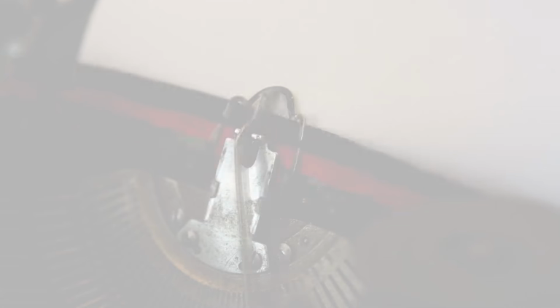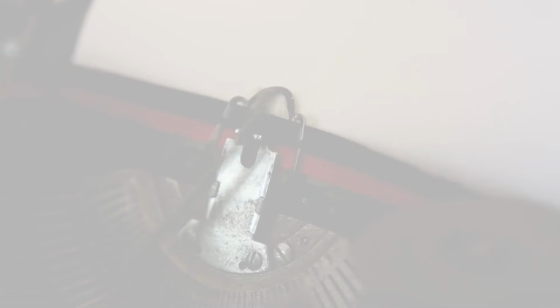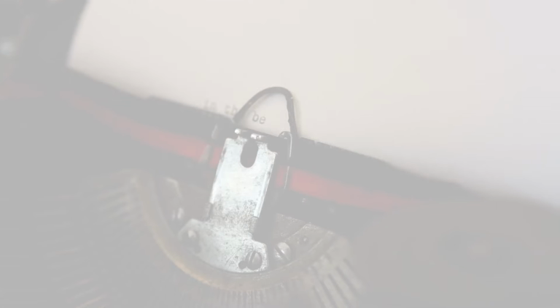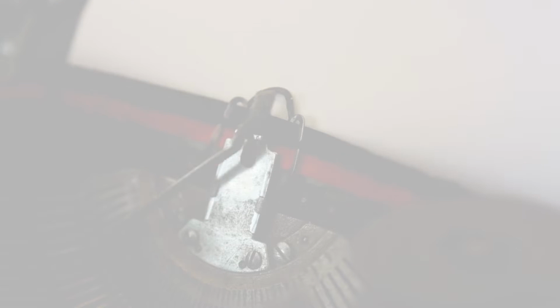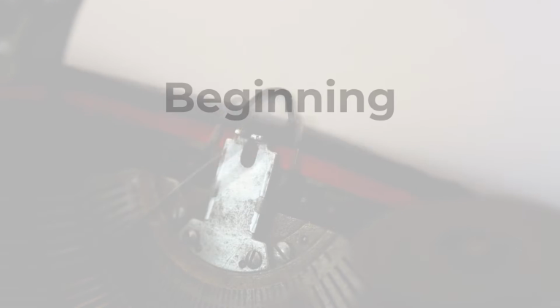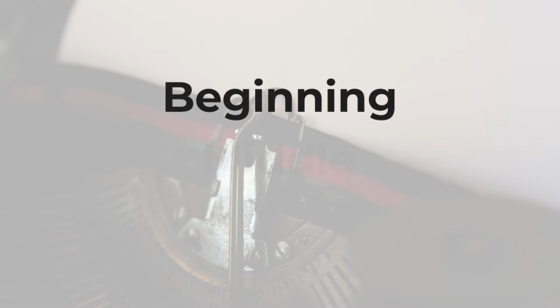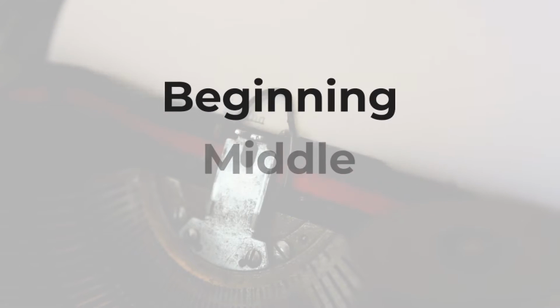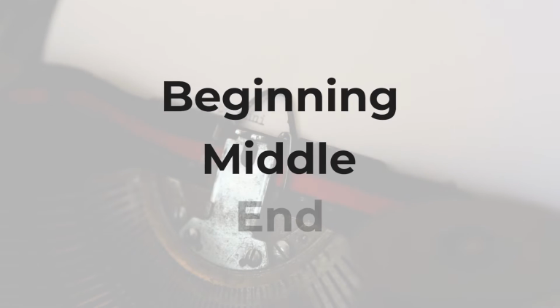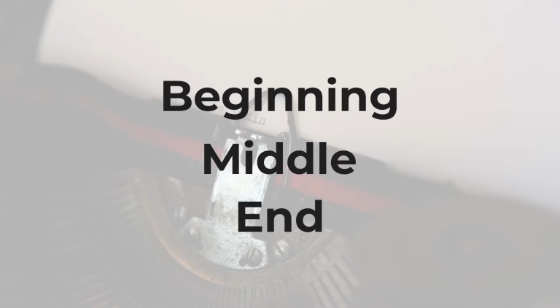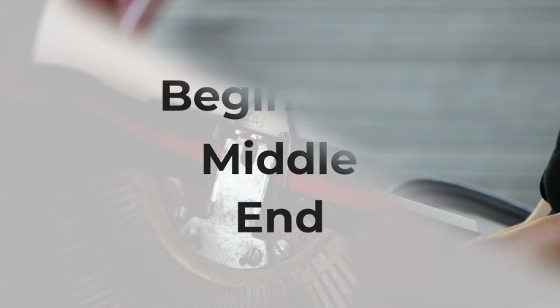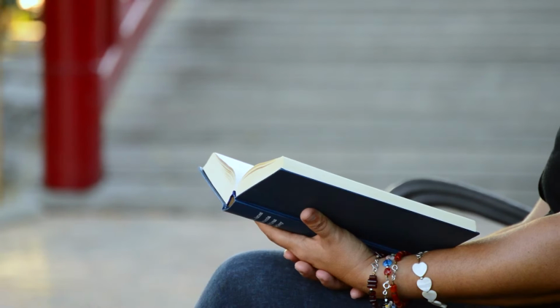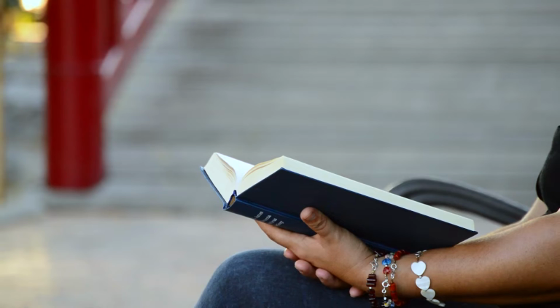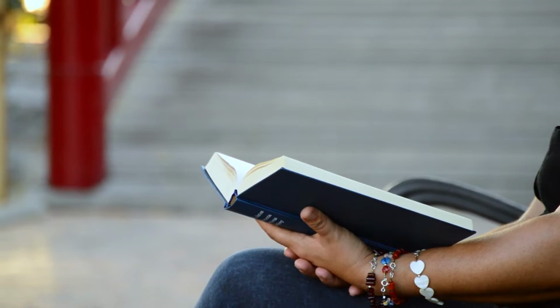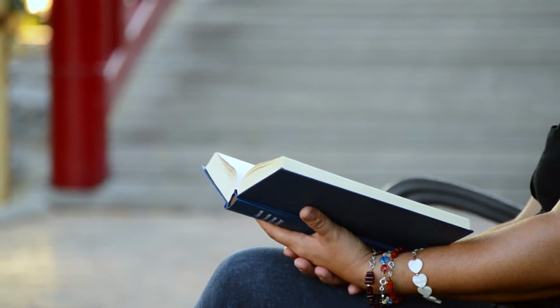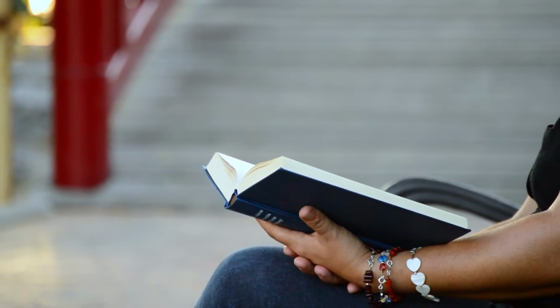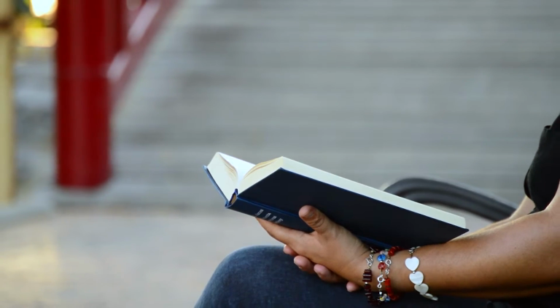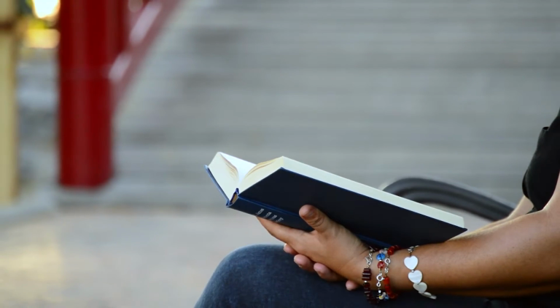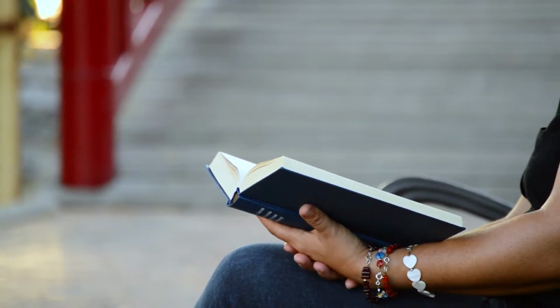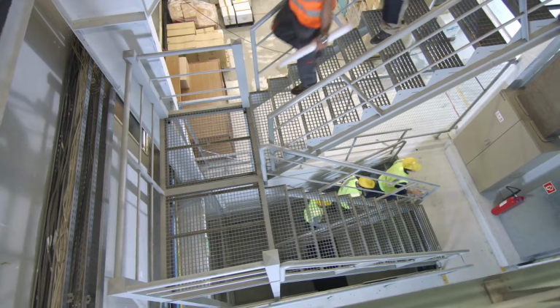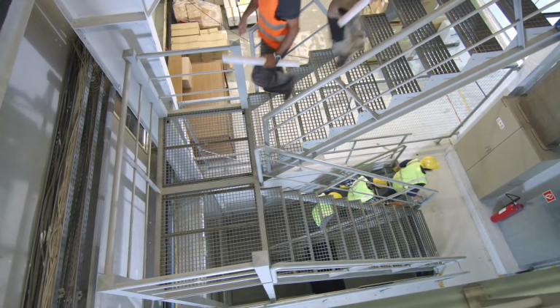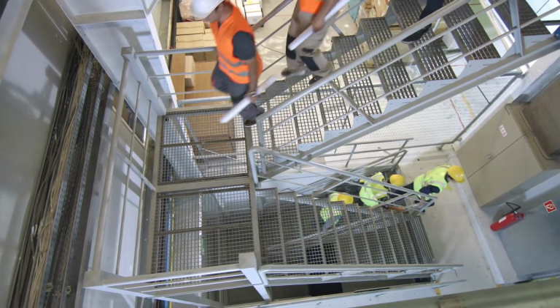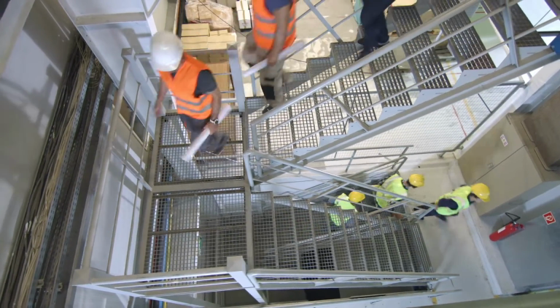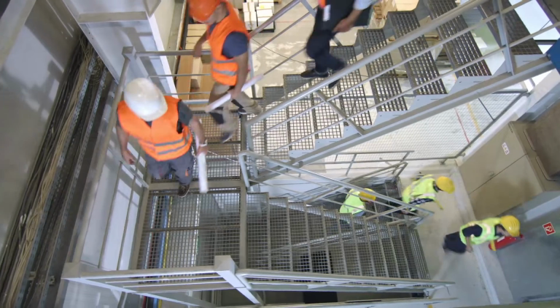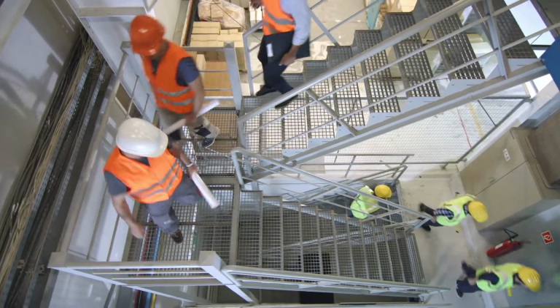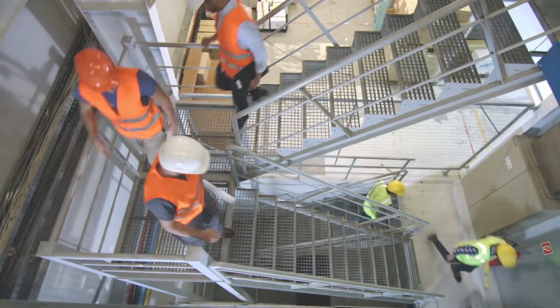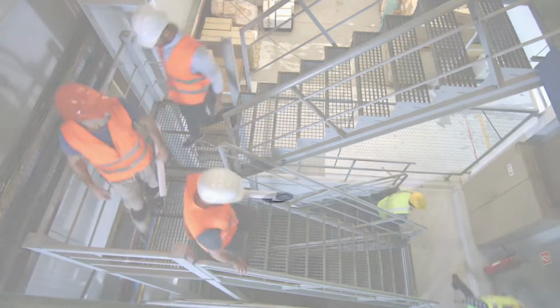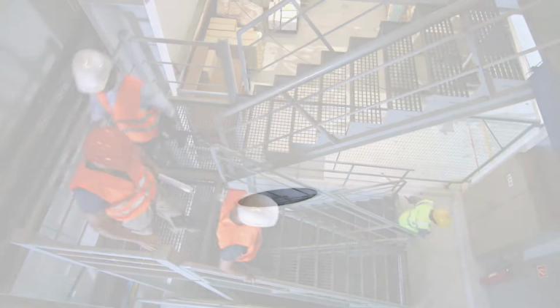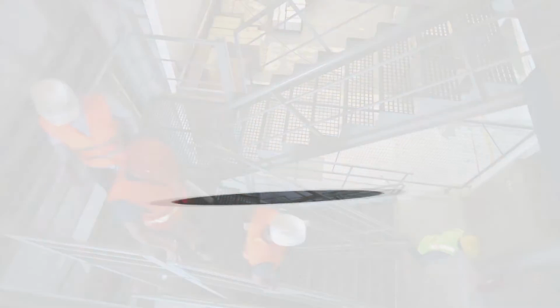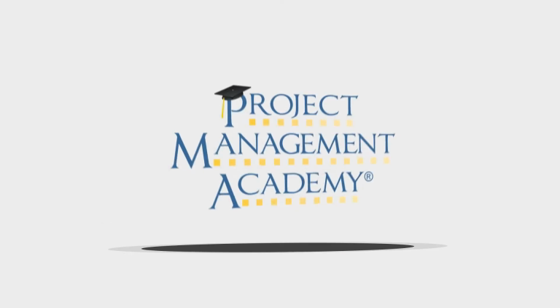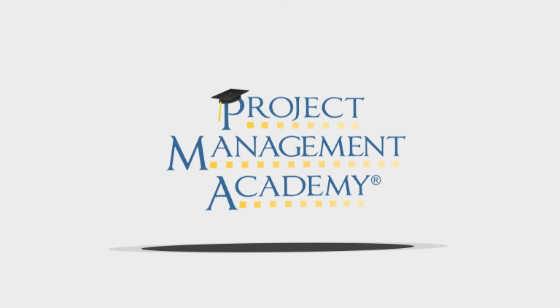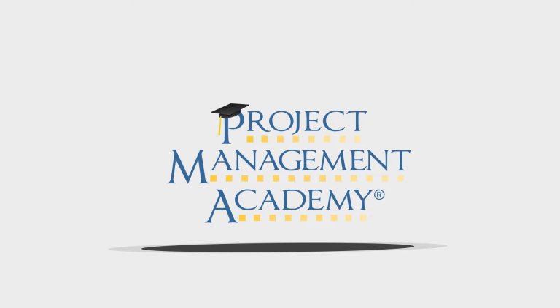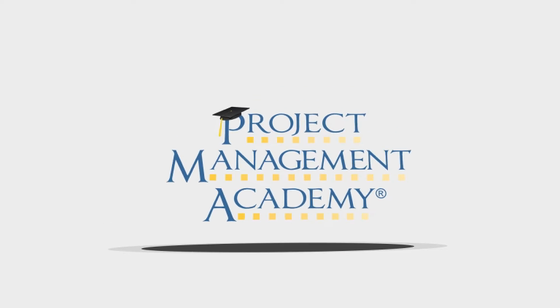Every project has a story. There's a beginning, middle, and an end. Today, we'll focus on what might be the most important question within that story: is the project on track? And to answer that question, we need to discuss a project management concept known as earned value management.